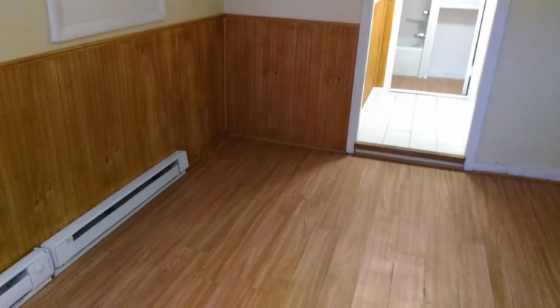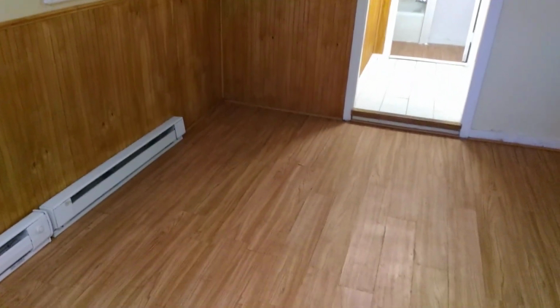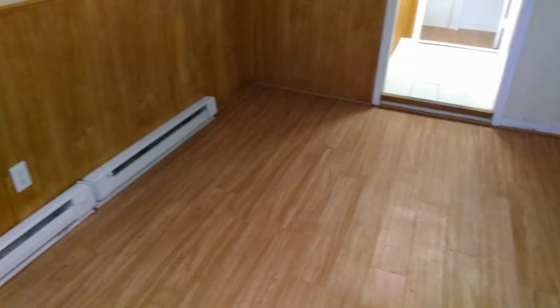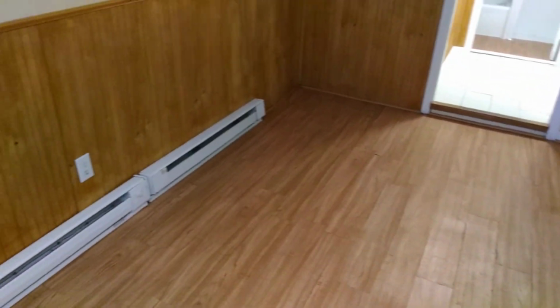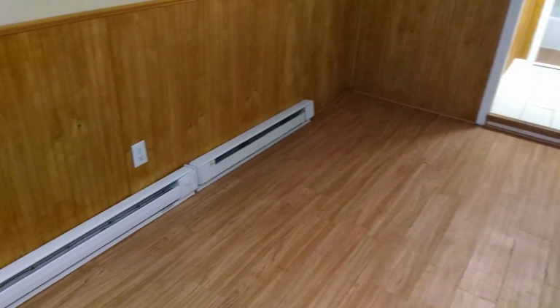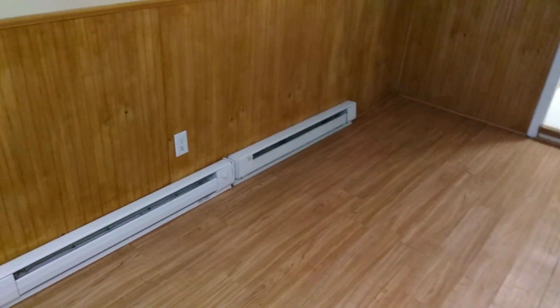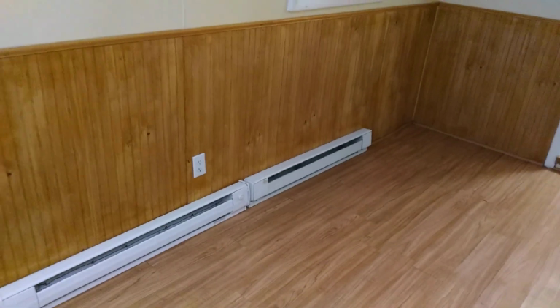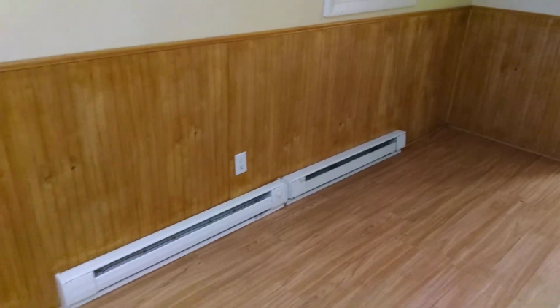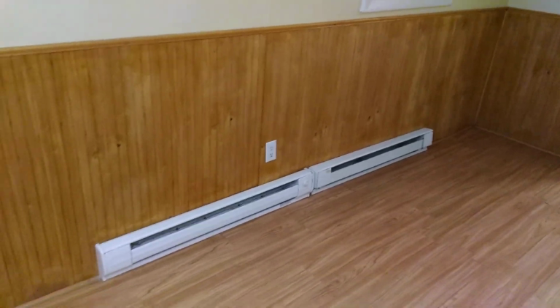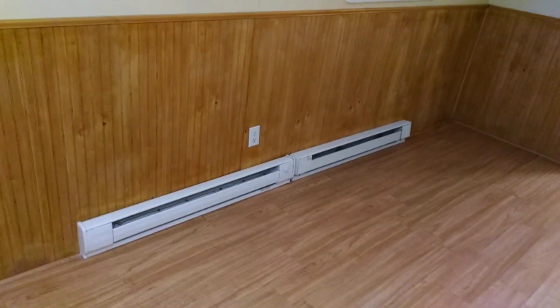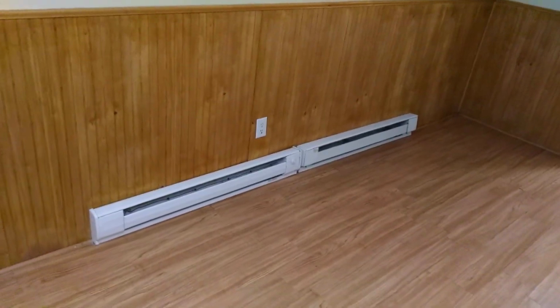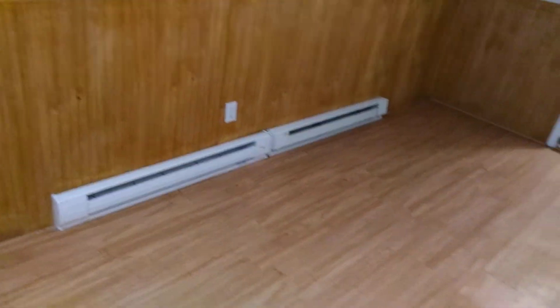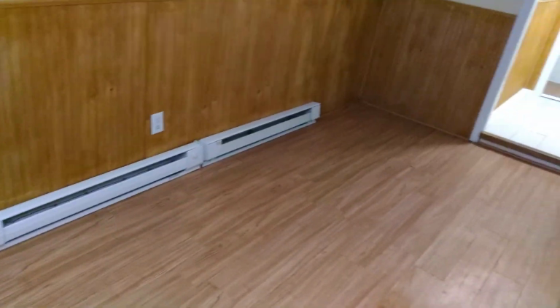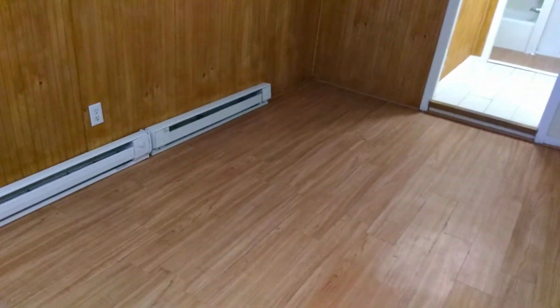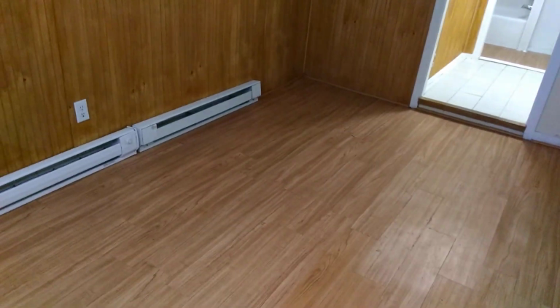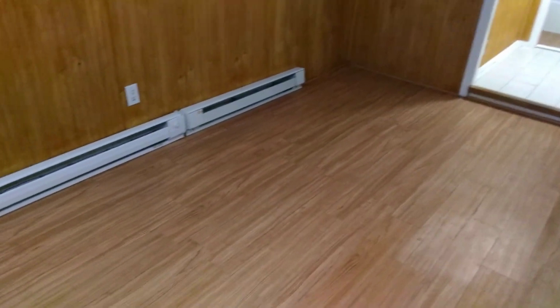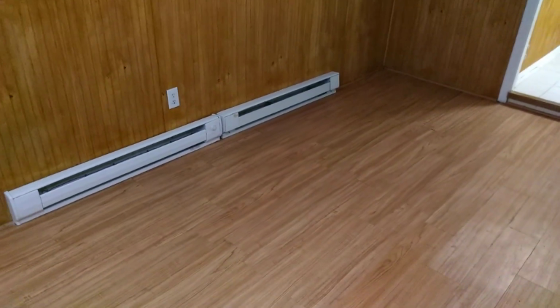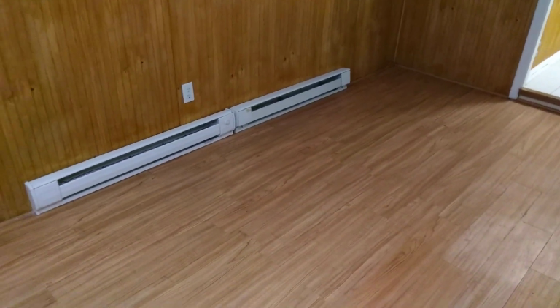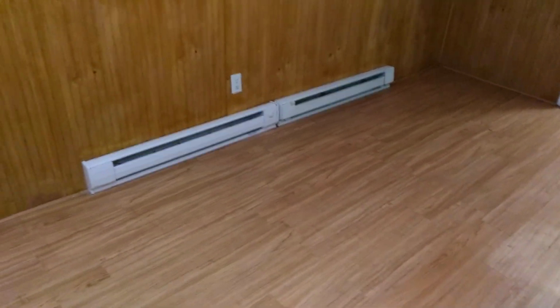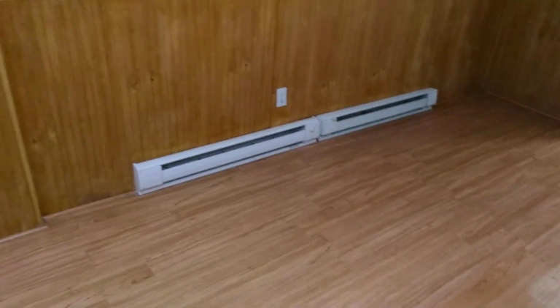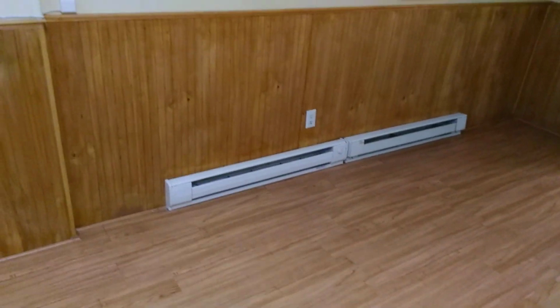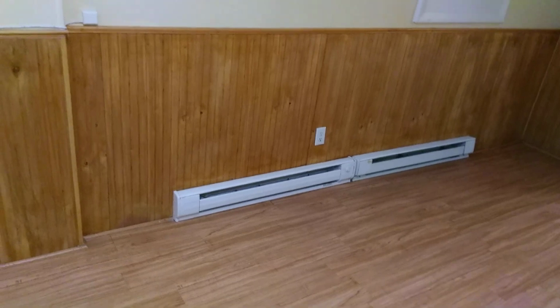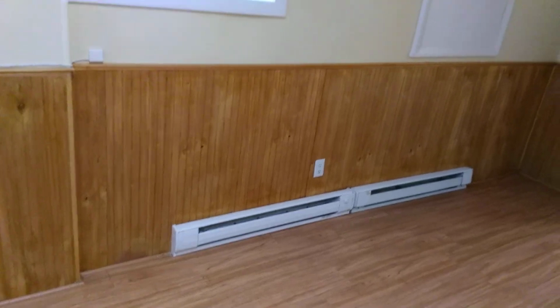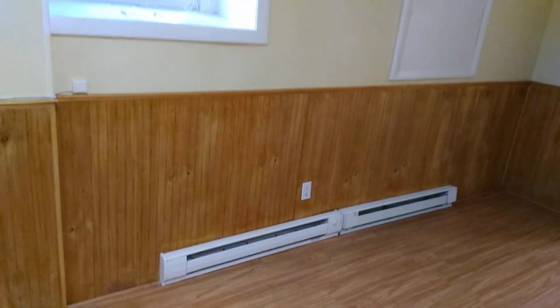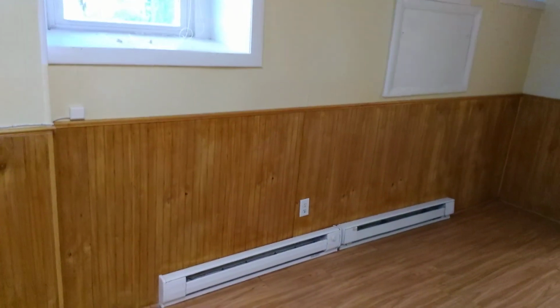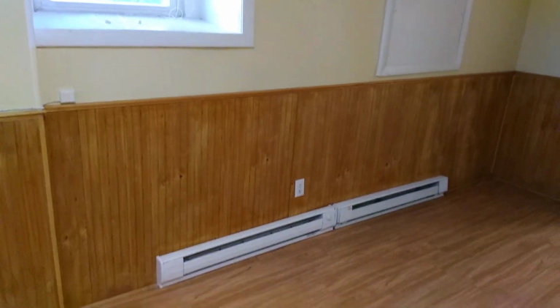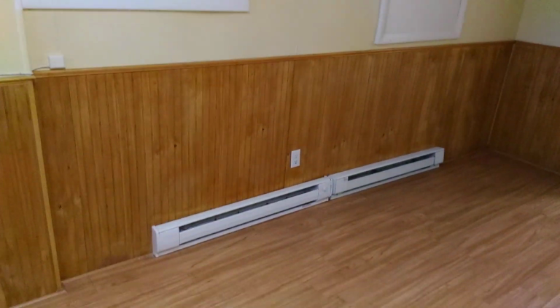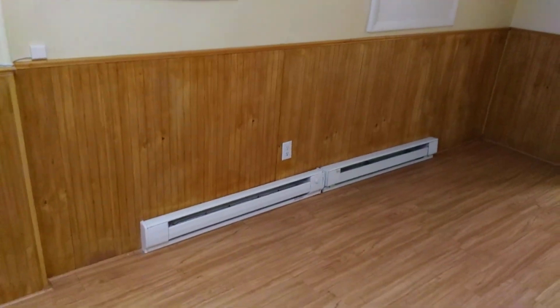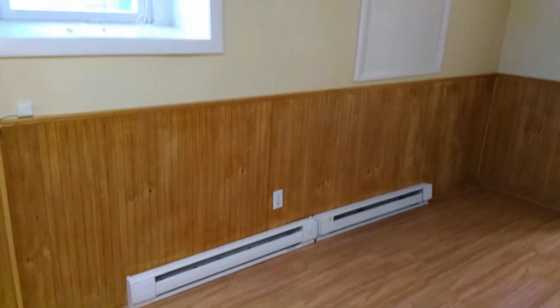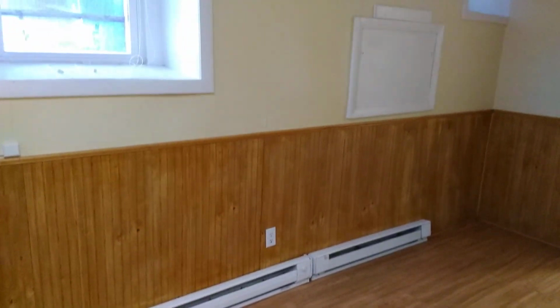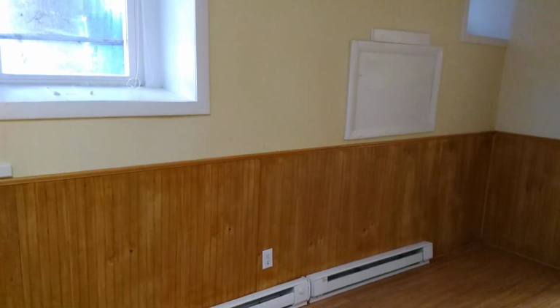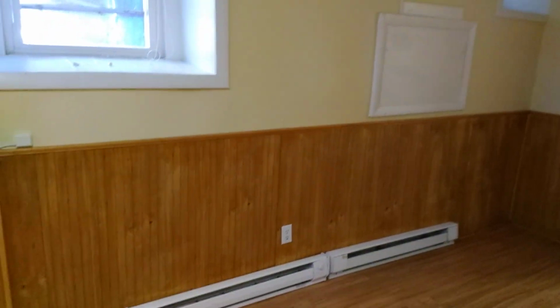We have the main room here. As you can see, it has resilient panel flooring as well as wood paneling on the side, and baseboard heaters.